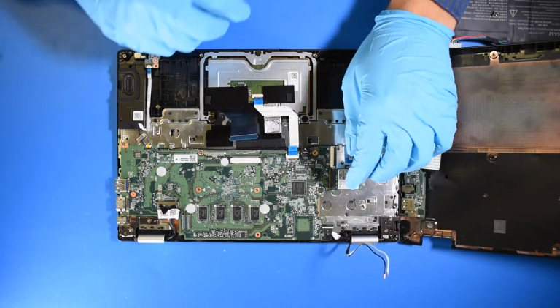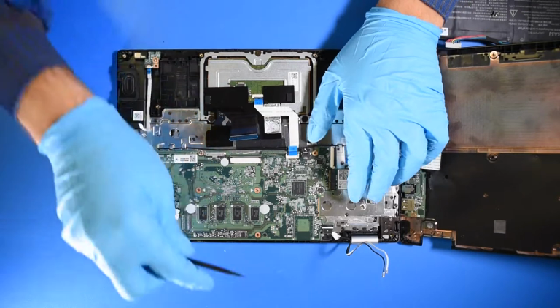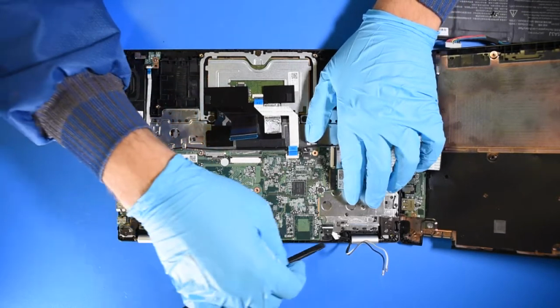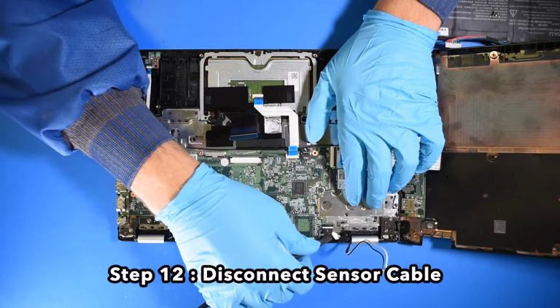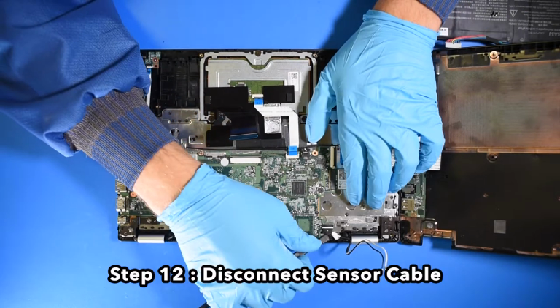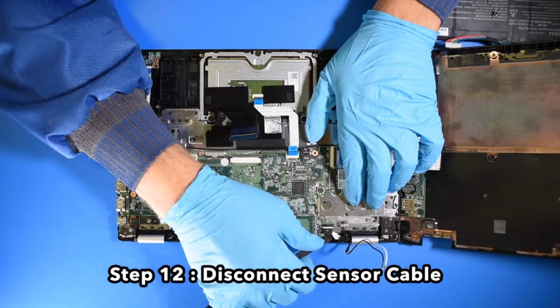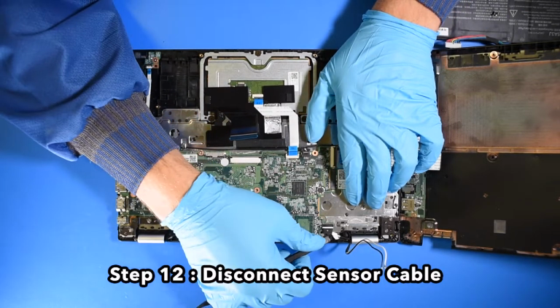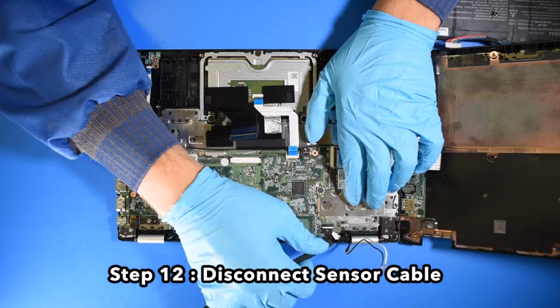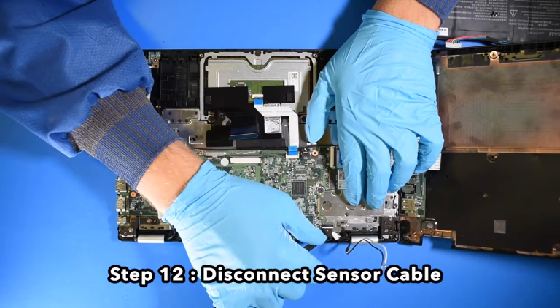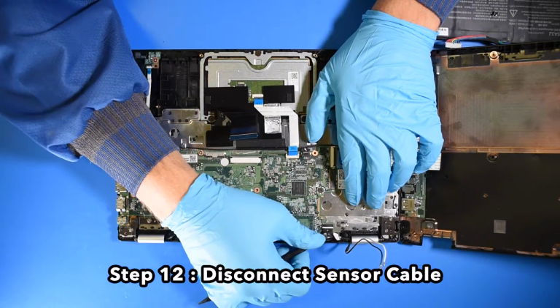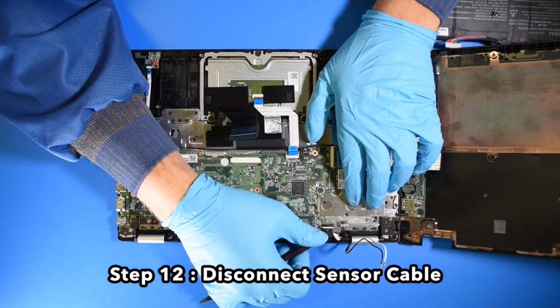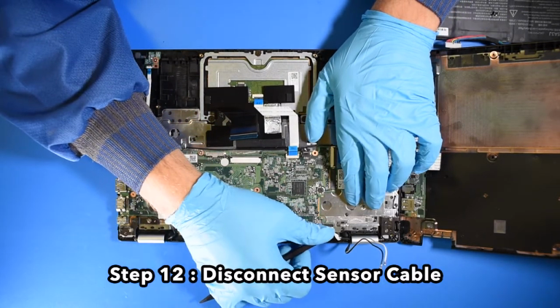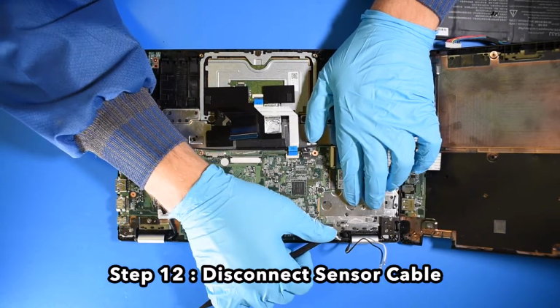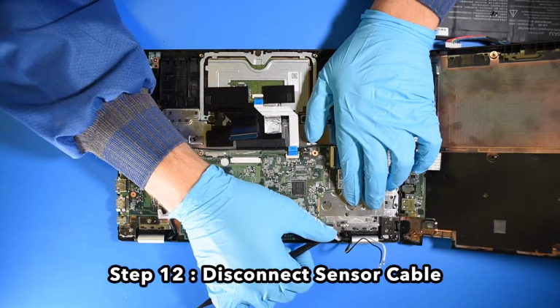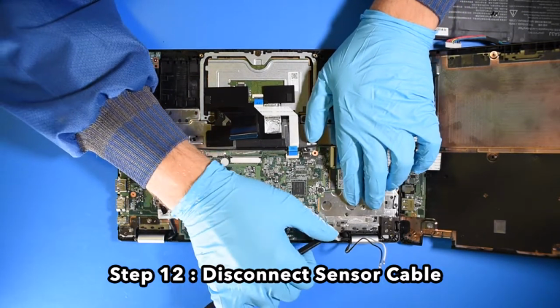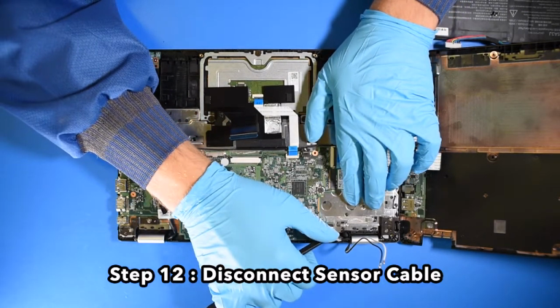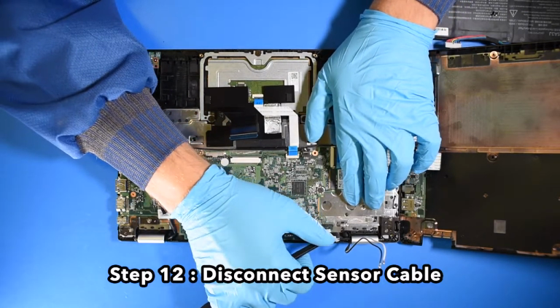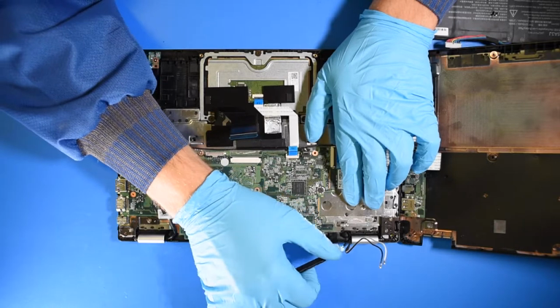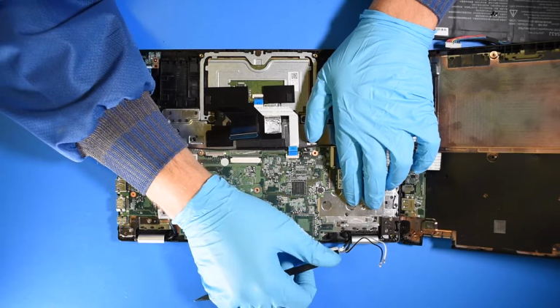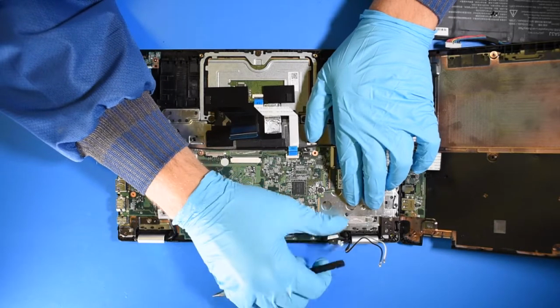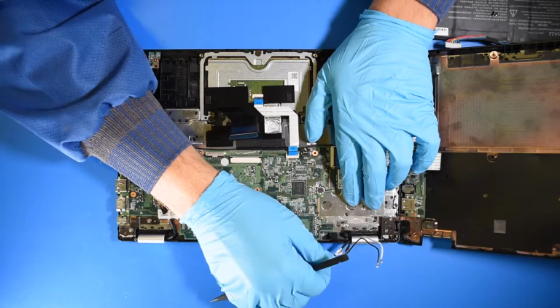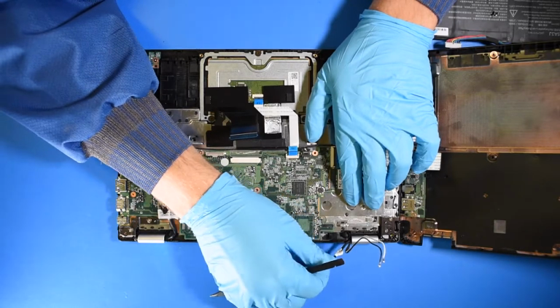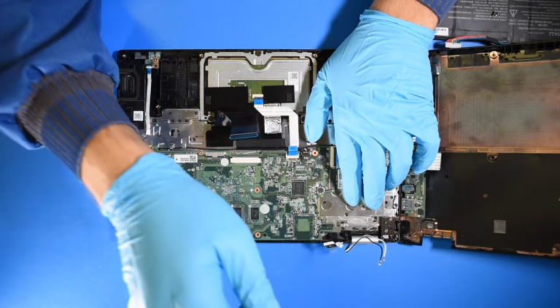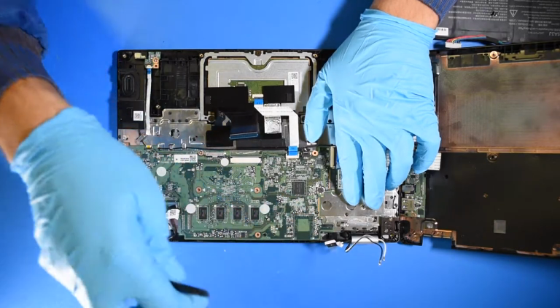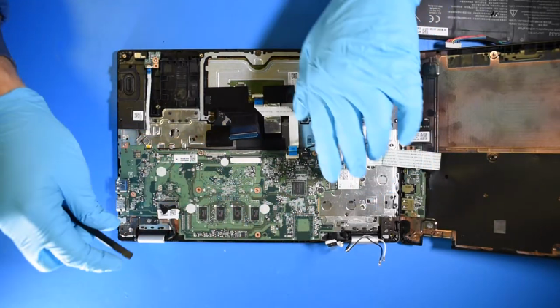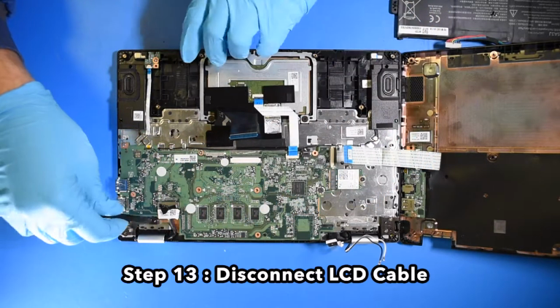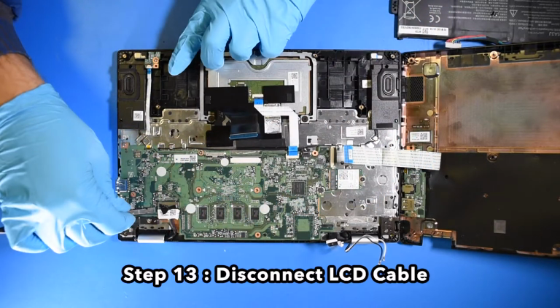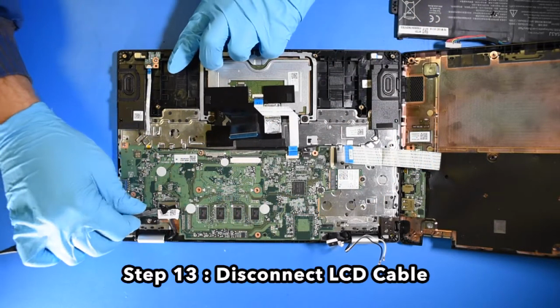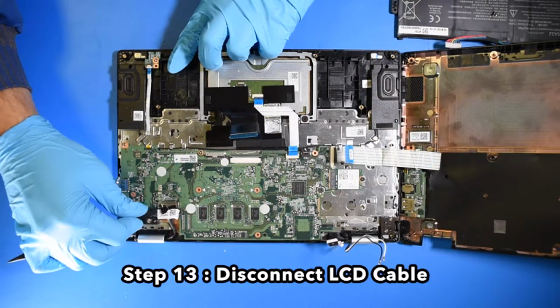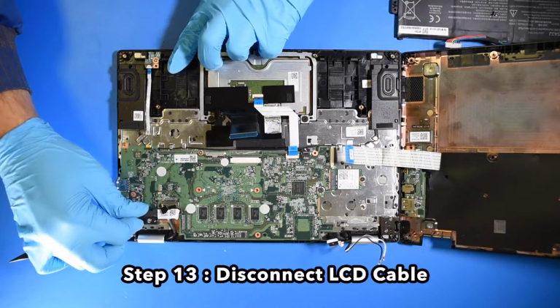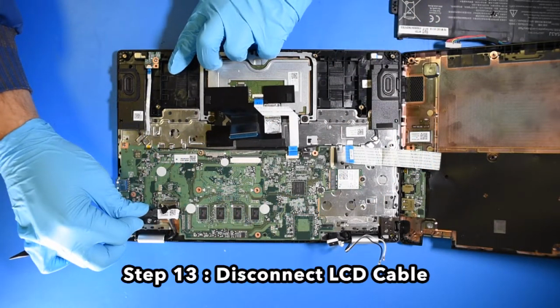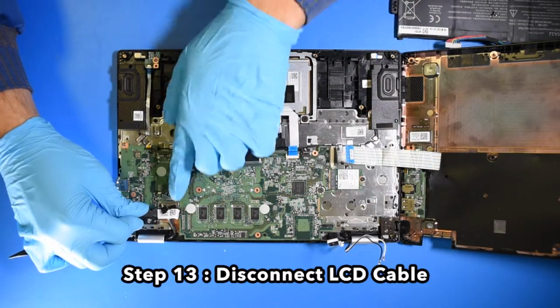Step 12. Disconnect the sensor cable. Step 13. Disconnect the LCD cable.